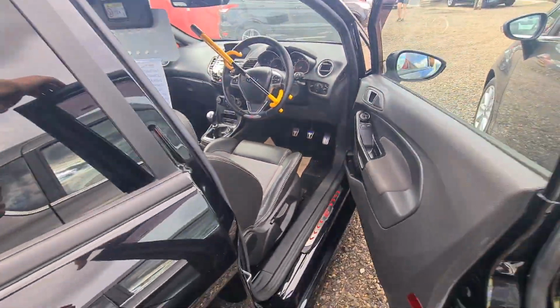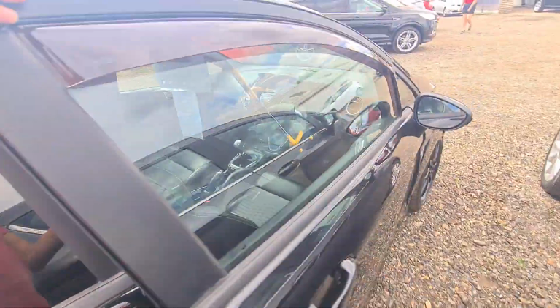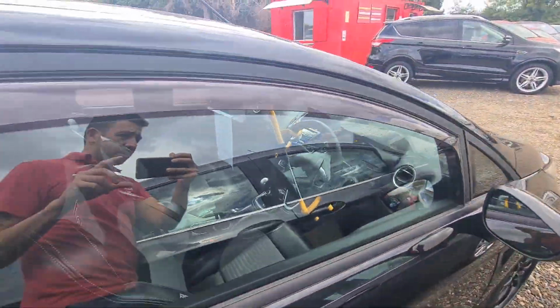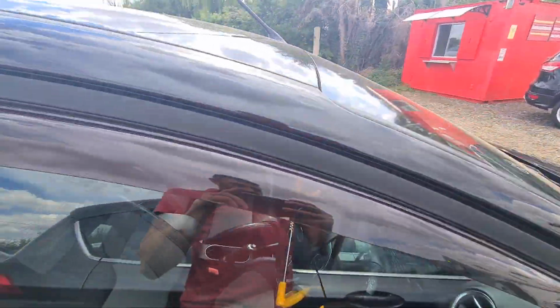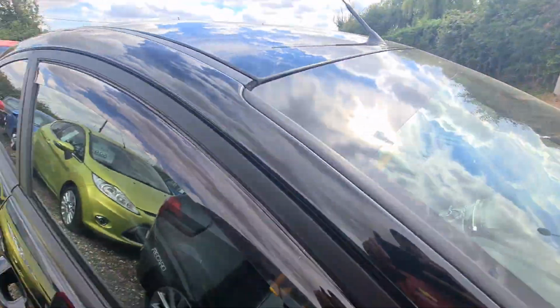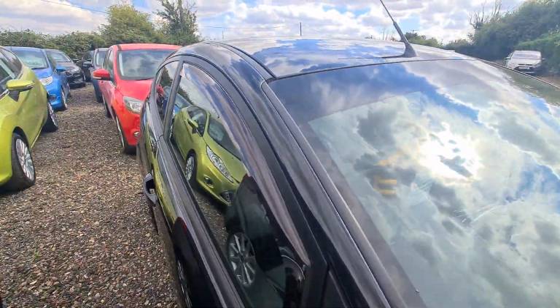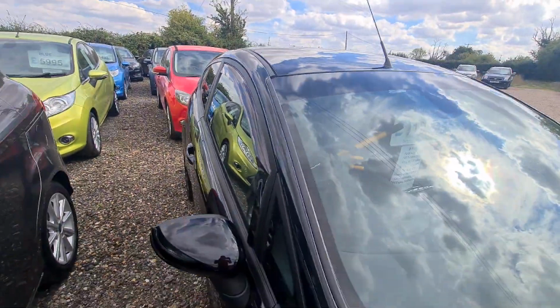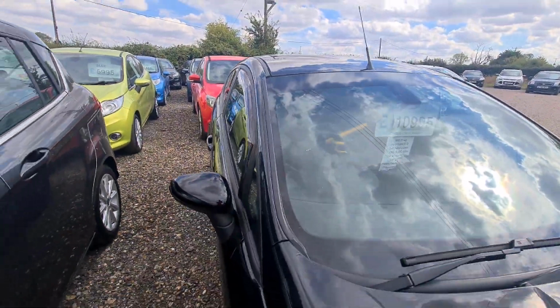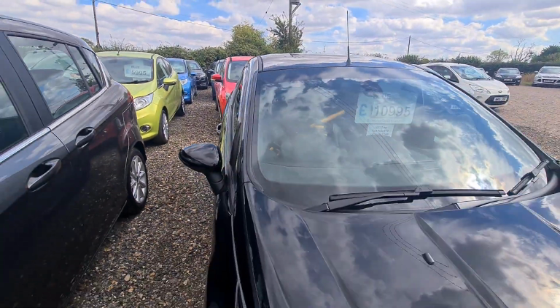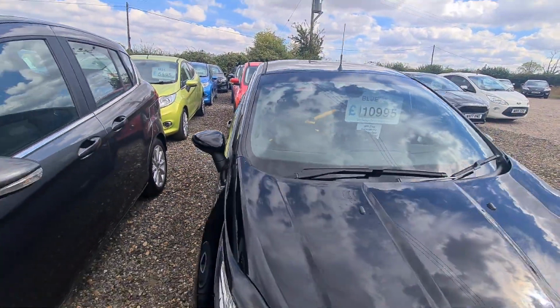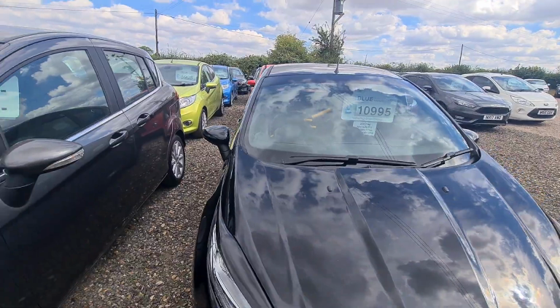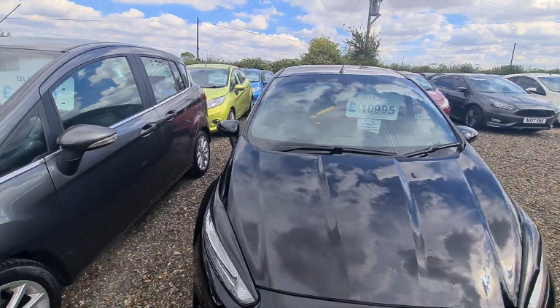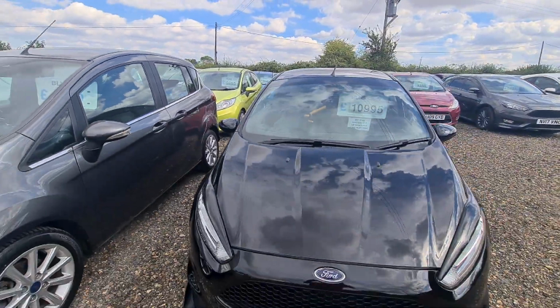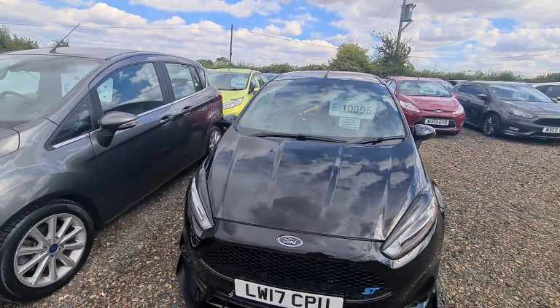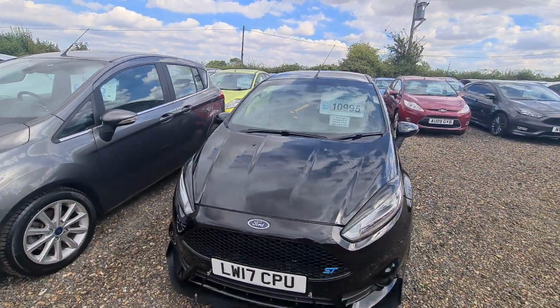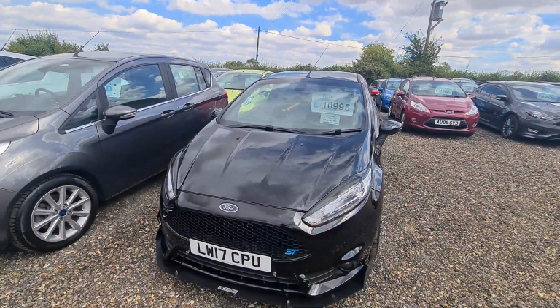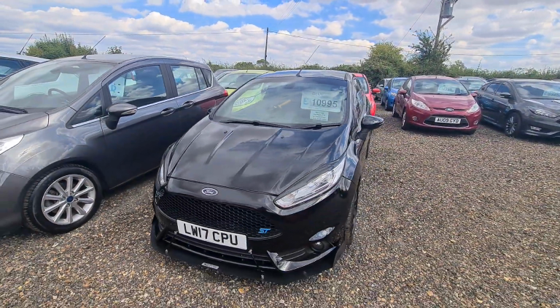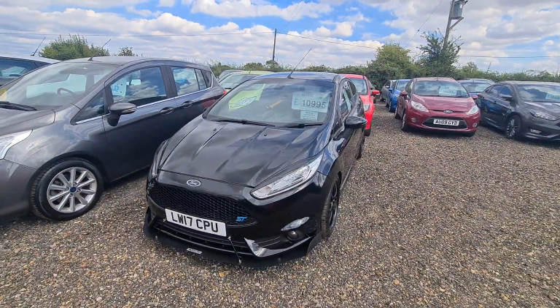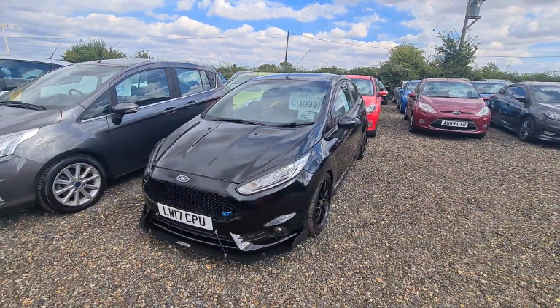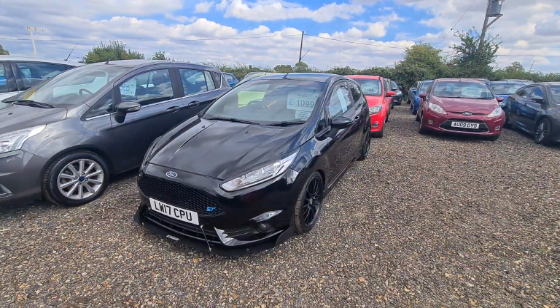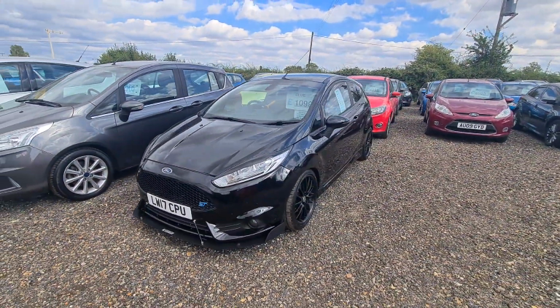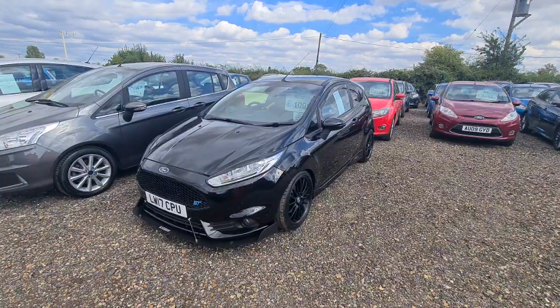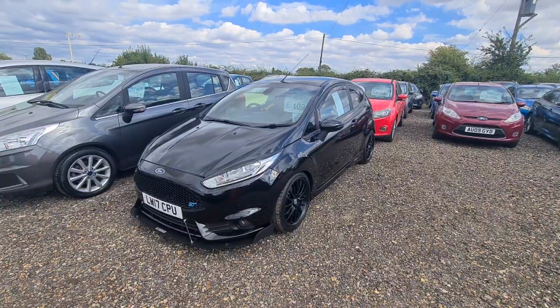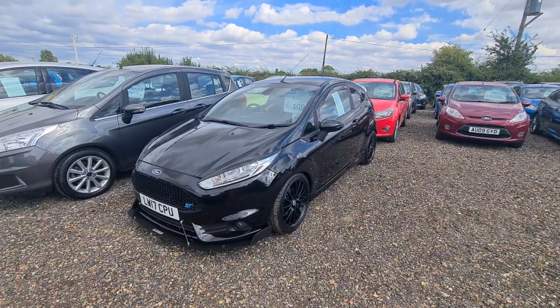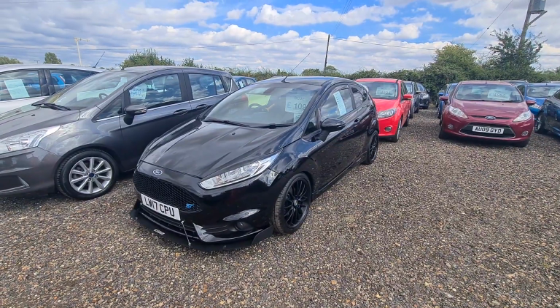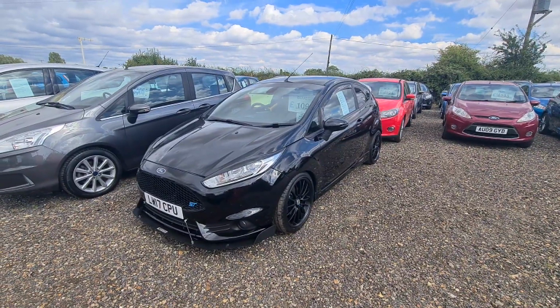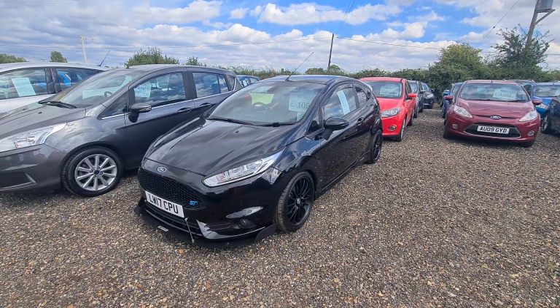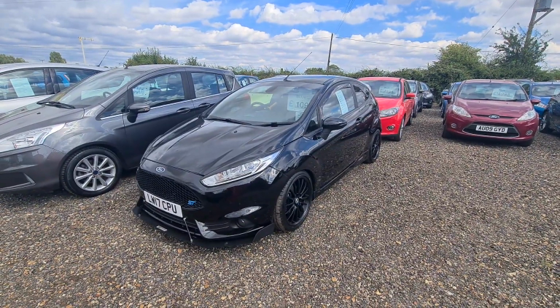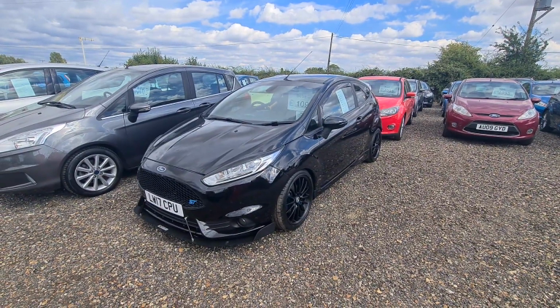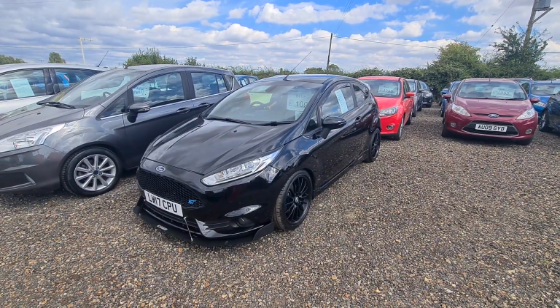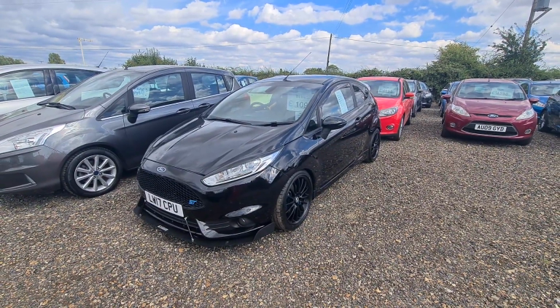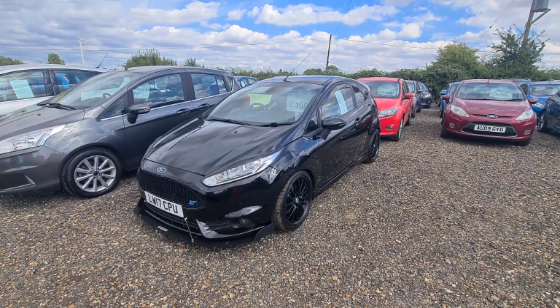If you need finance on this vehicle we can help. If you head over to our website familycarsales.co.uk you can carry out an application, or you can pop in any time and carry out an application with us in person. Any other questions at all, please don't hesitate to contact us on Facebook.